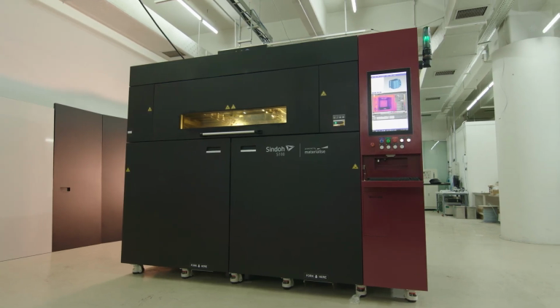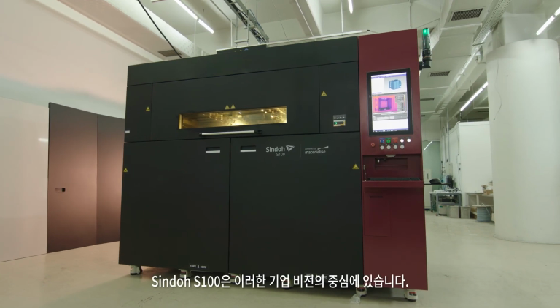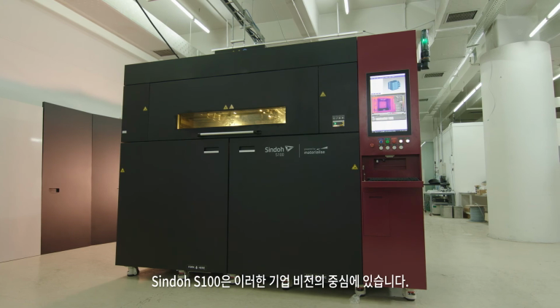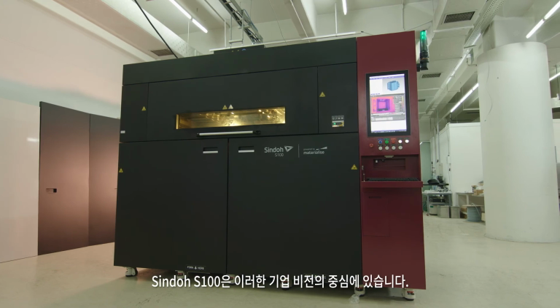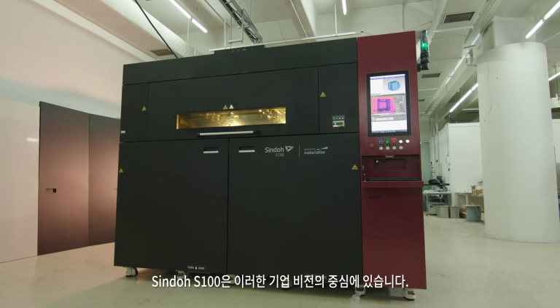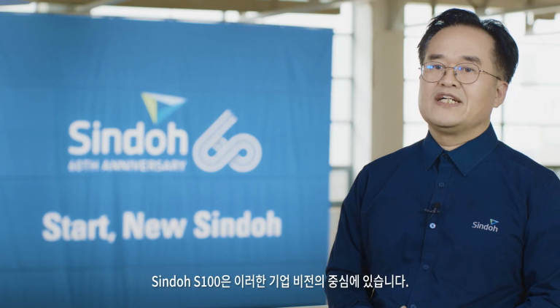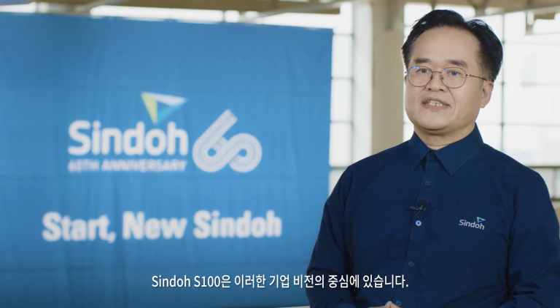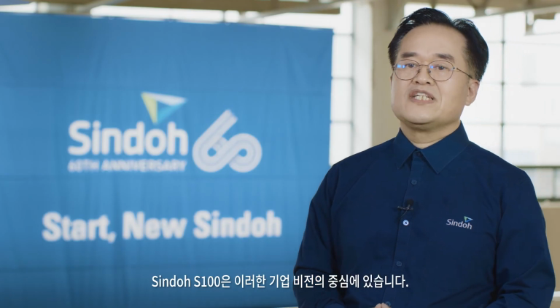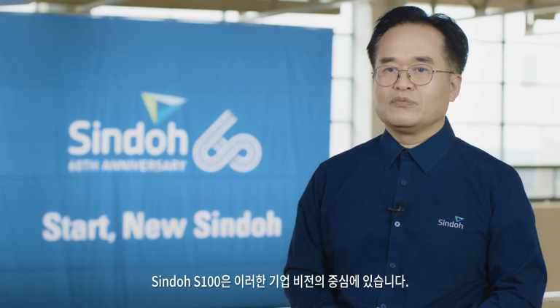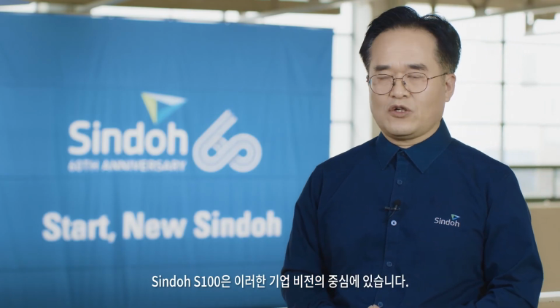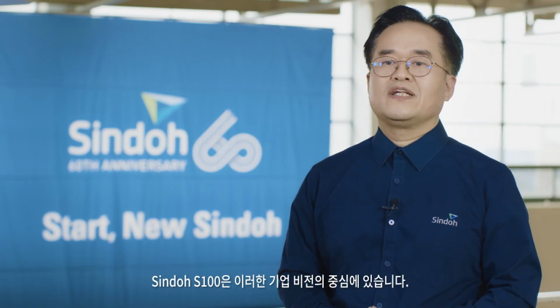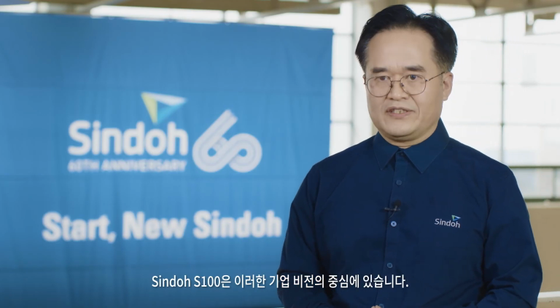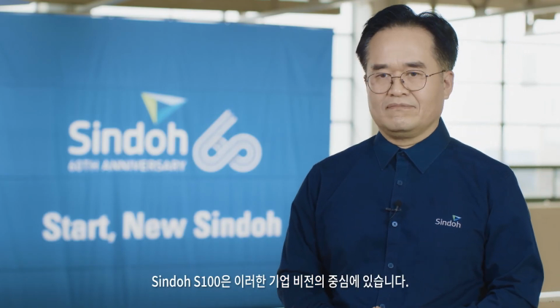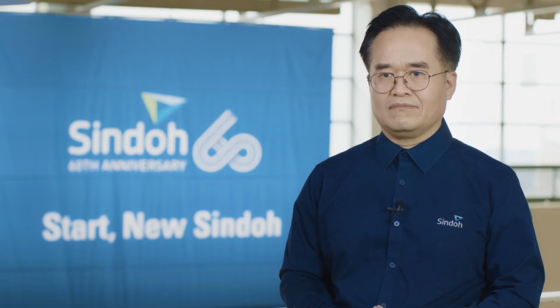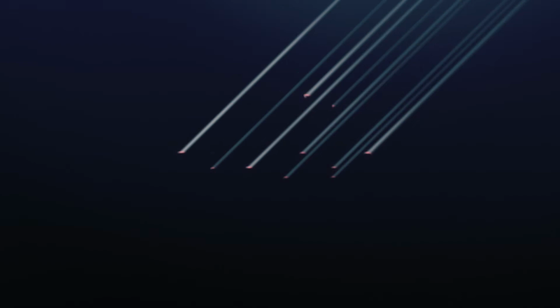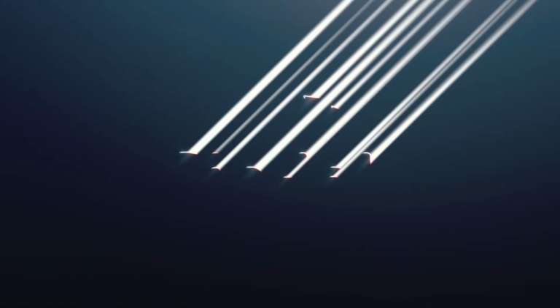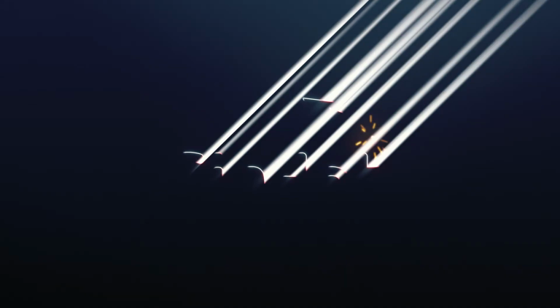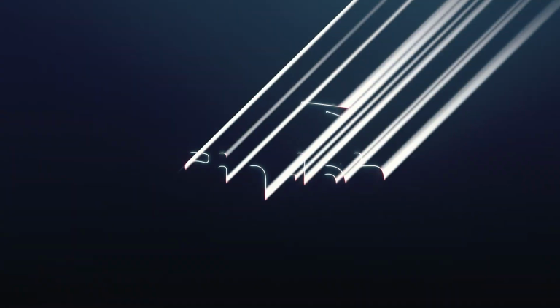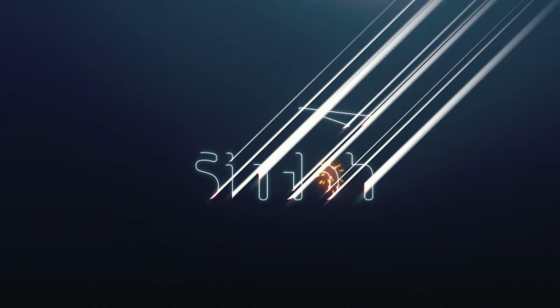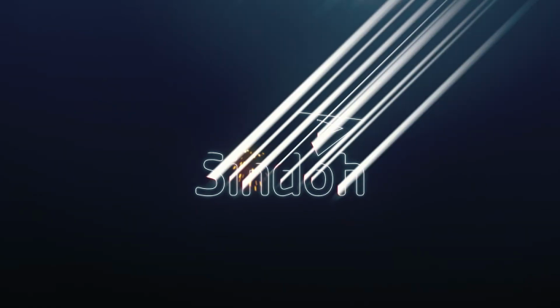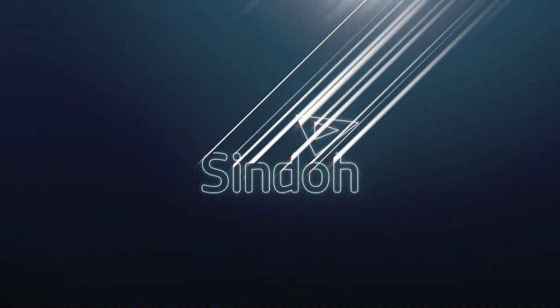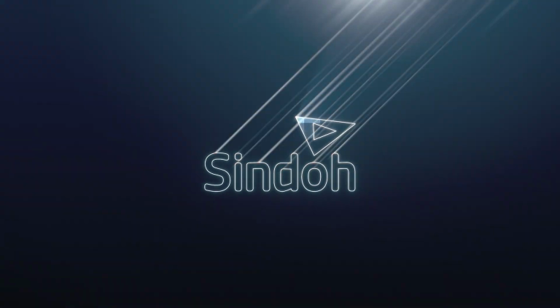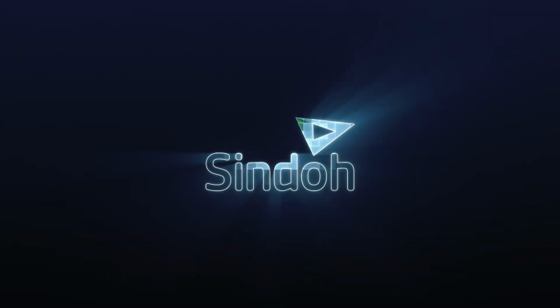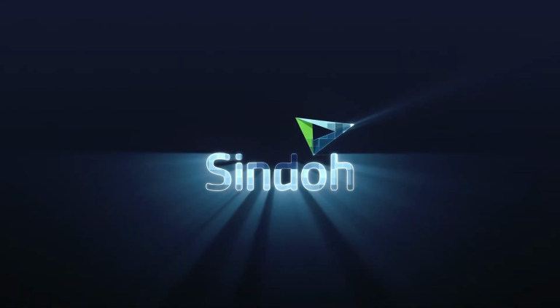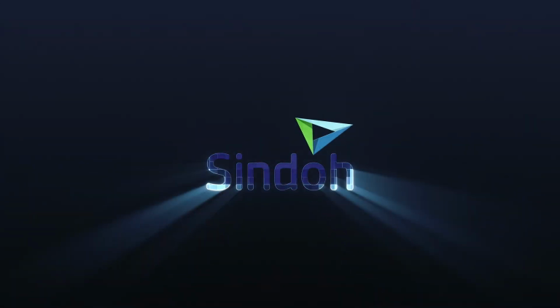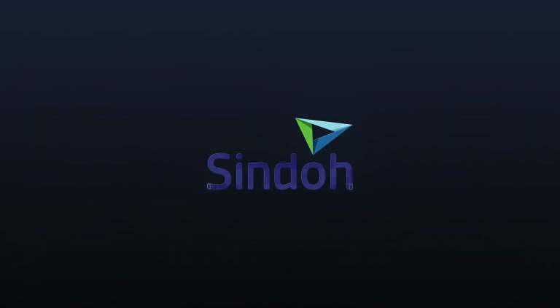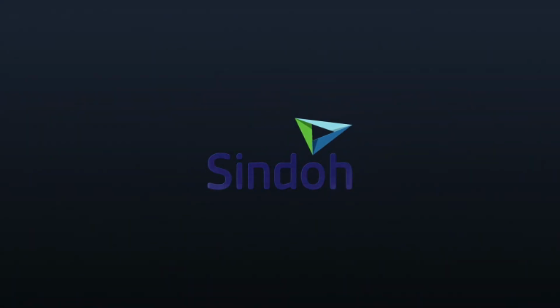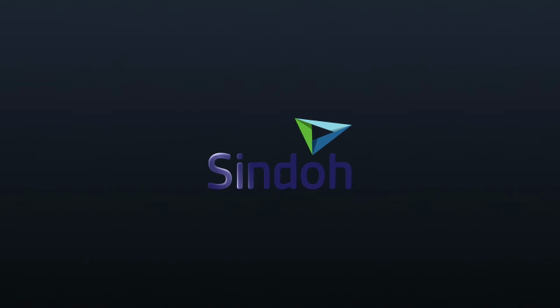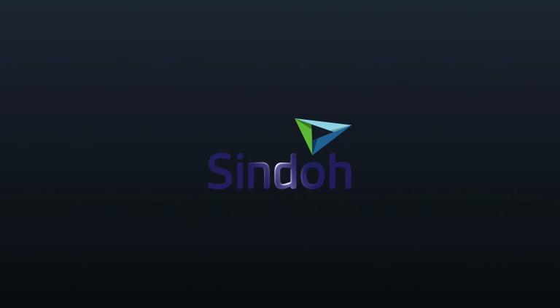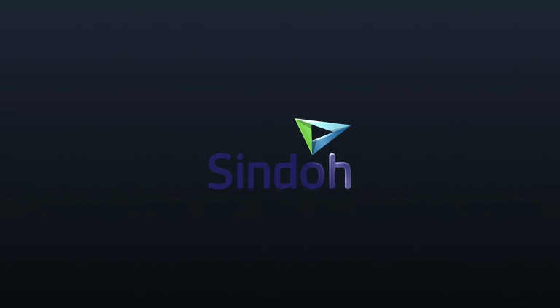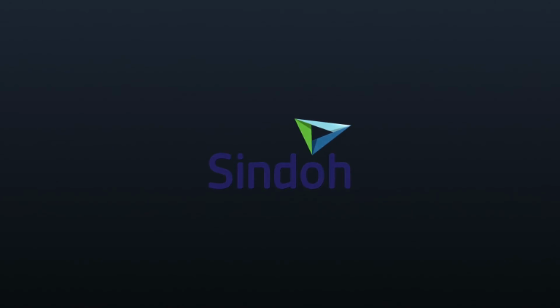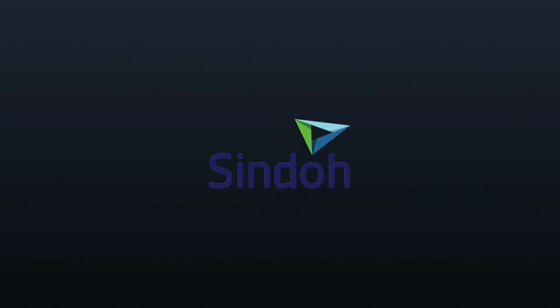Shindo S100 is the centerpiece of this corporate vision. Thank you.